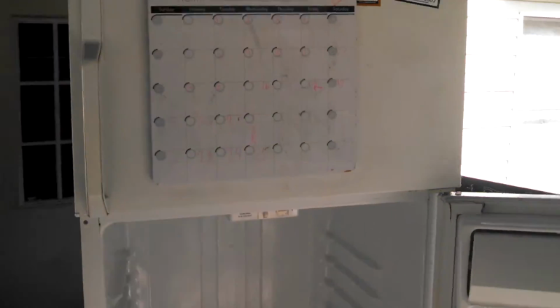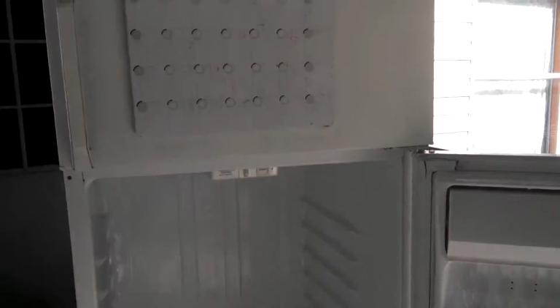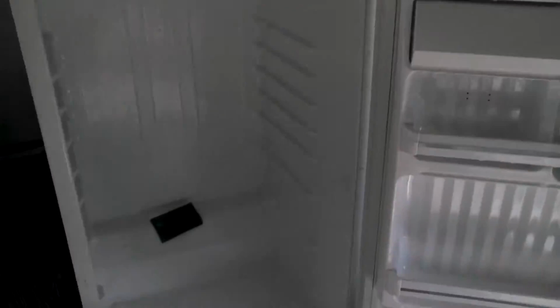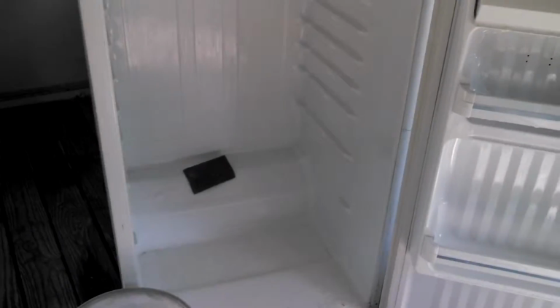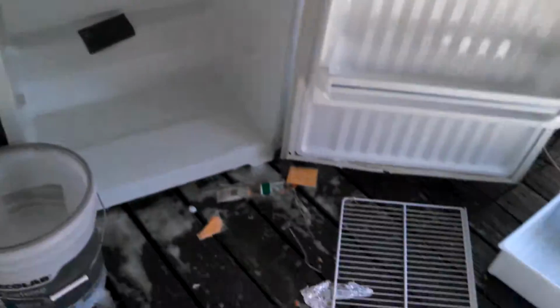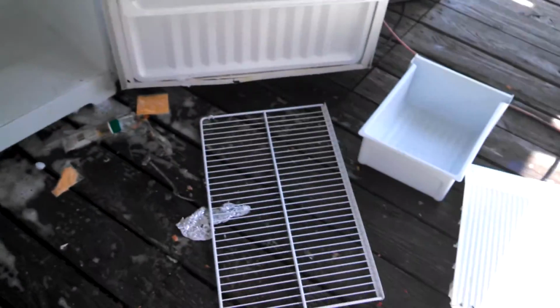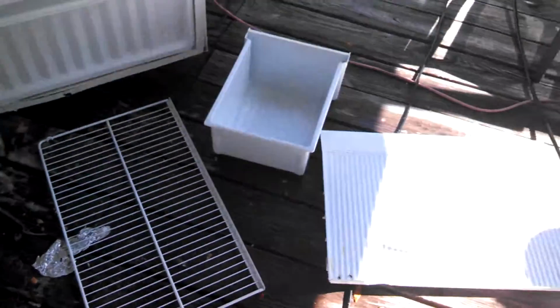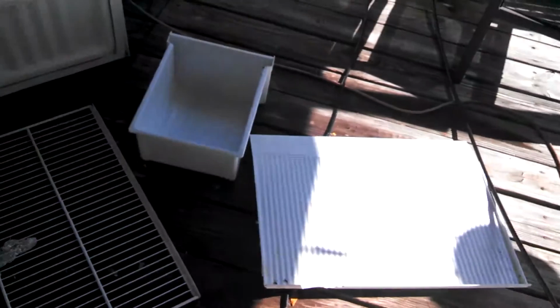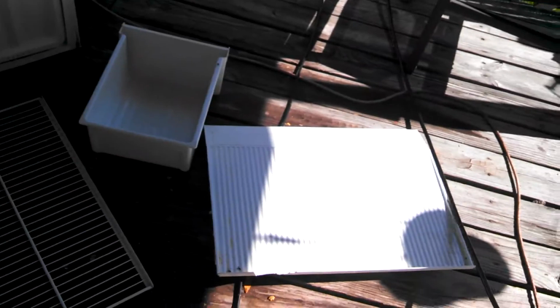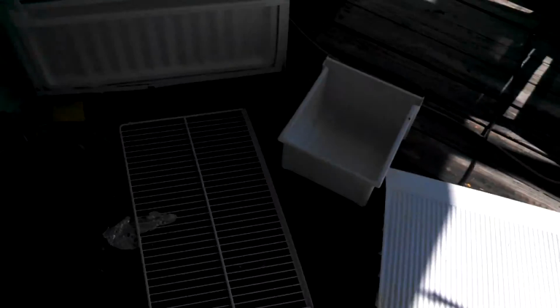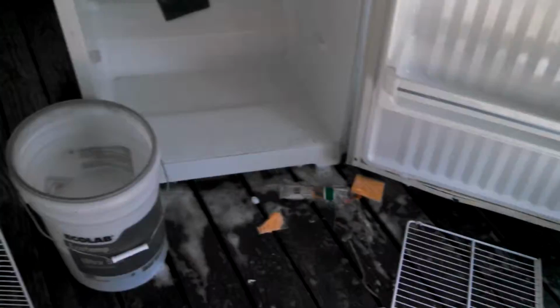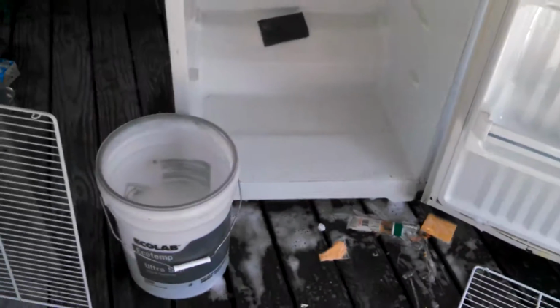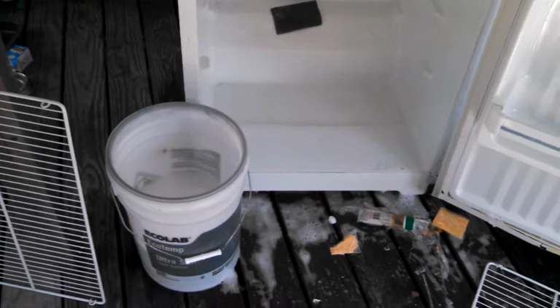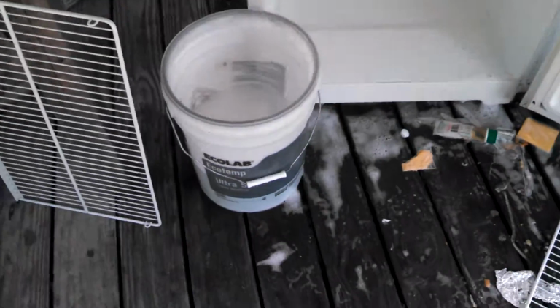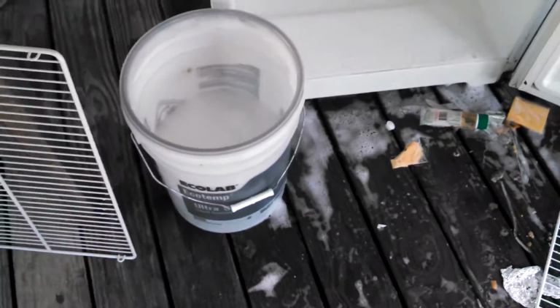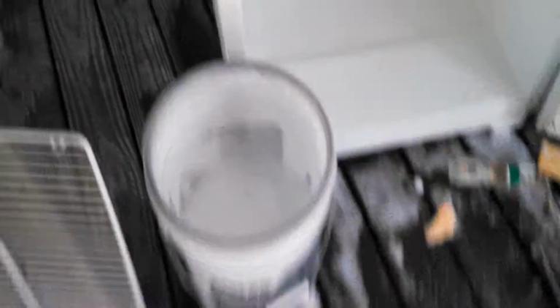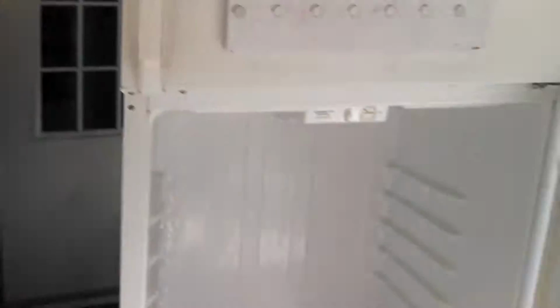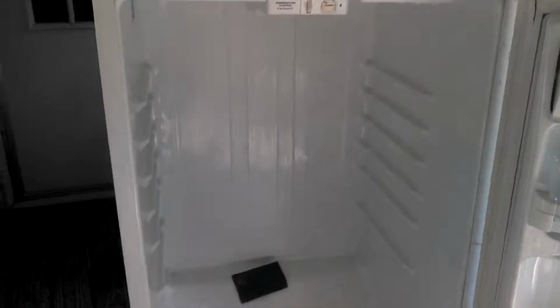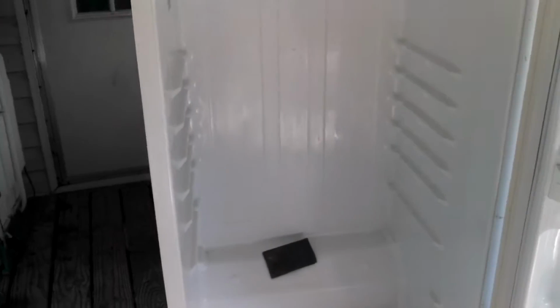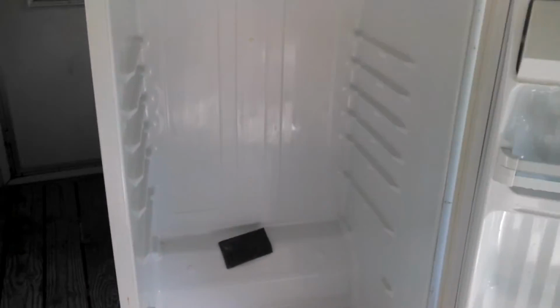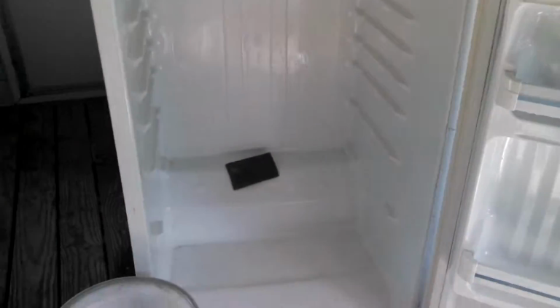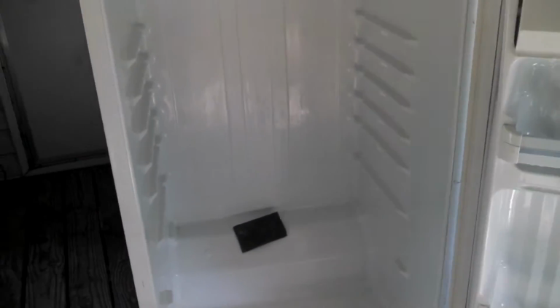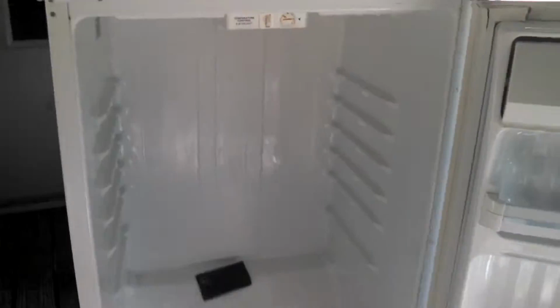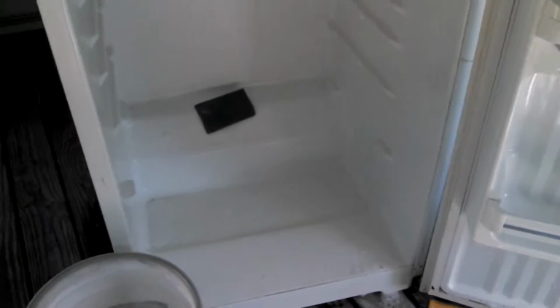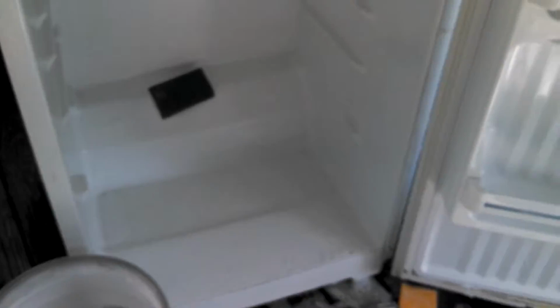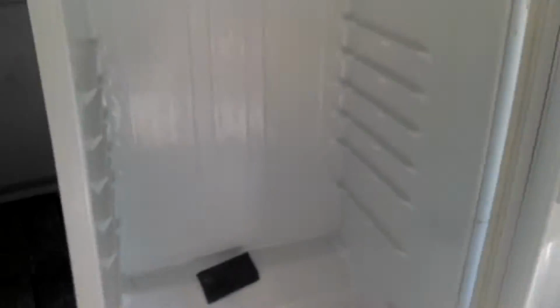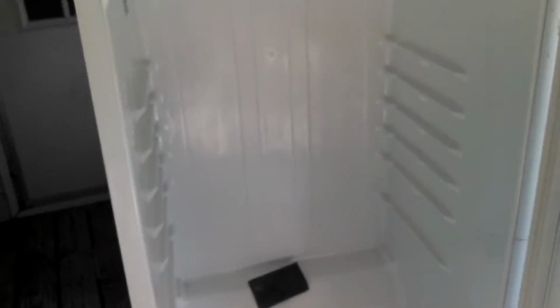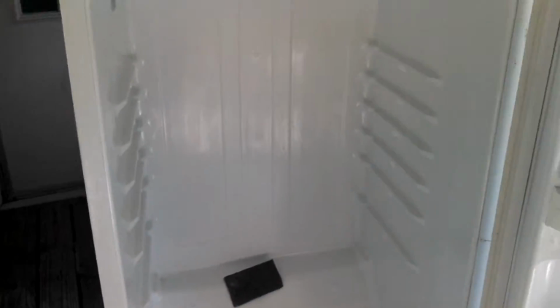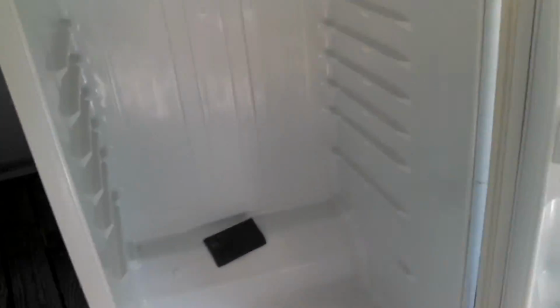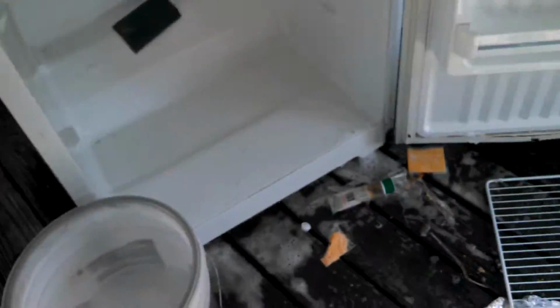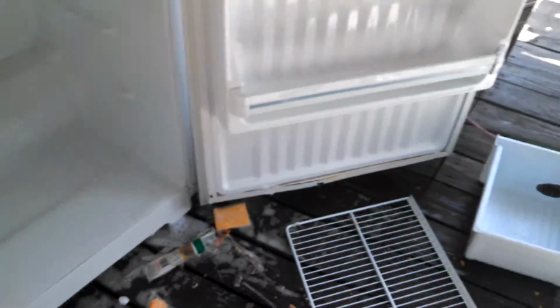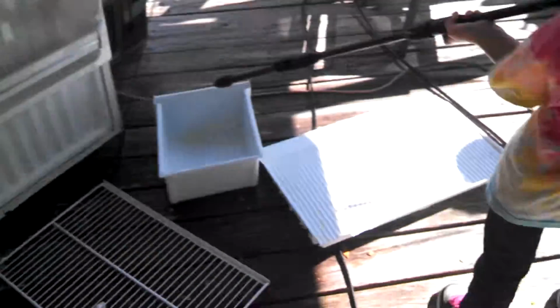So we got her all stripped out, as you can see. And we're going to use the mixed chemicals that I like mixing together again, because I'm such a terrible person. And we're going to see if it cleans our refrigerator real good.